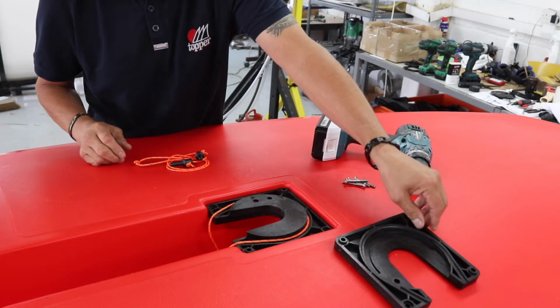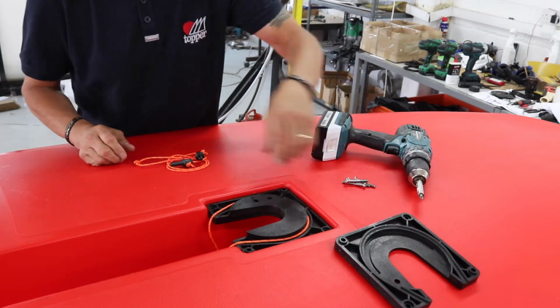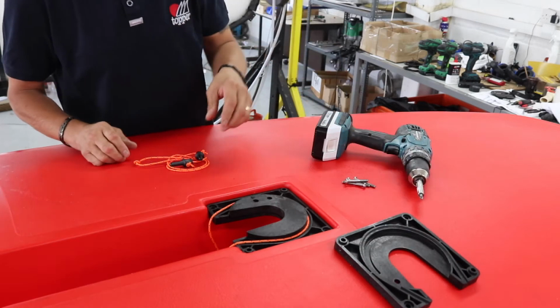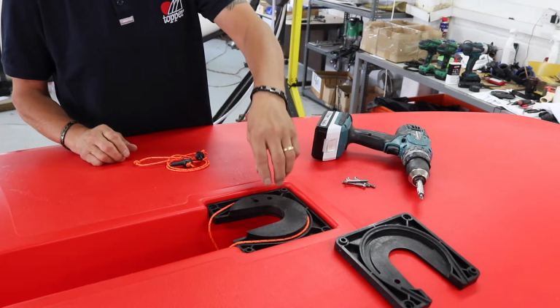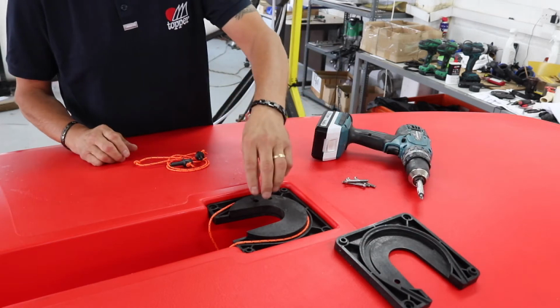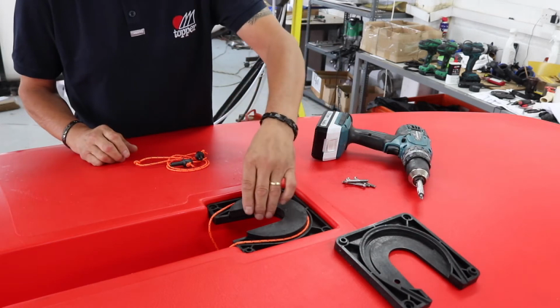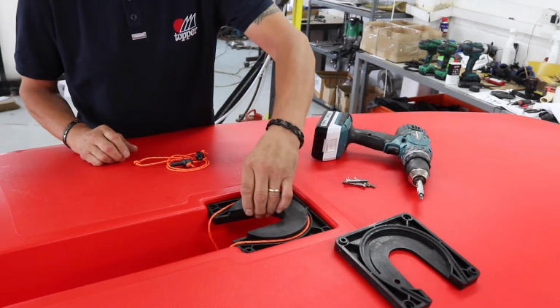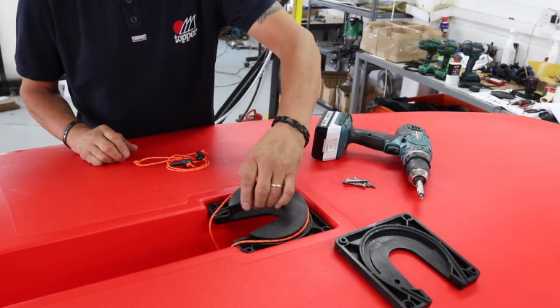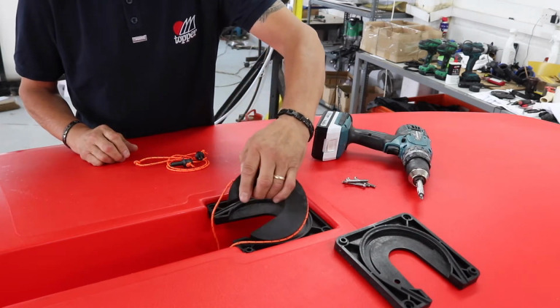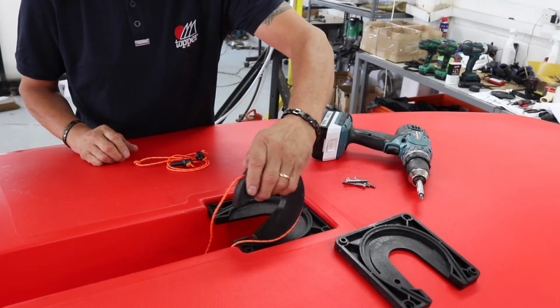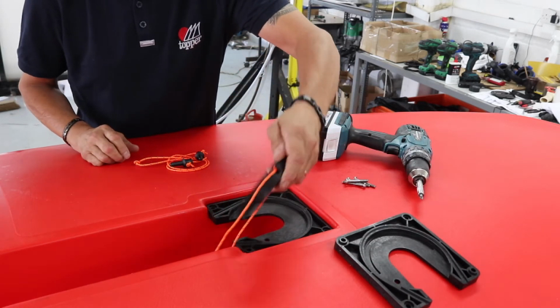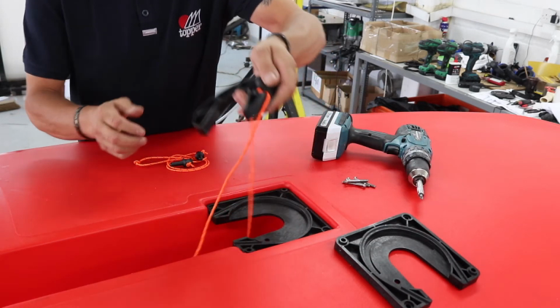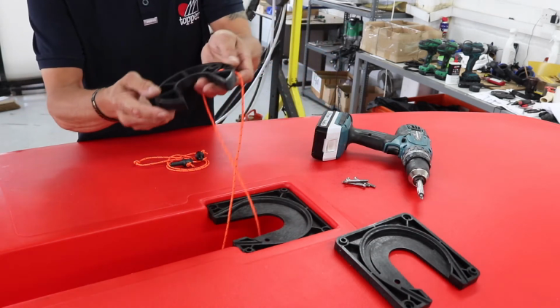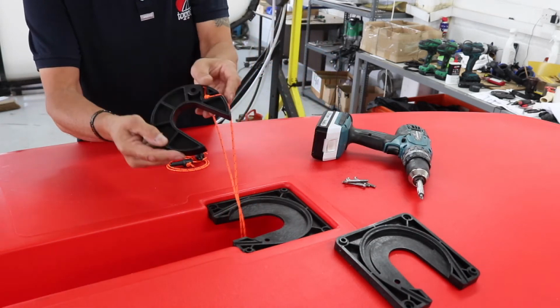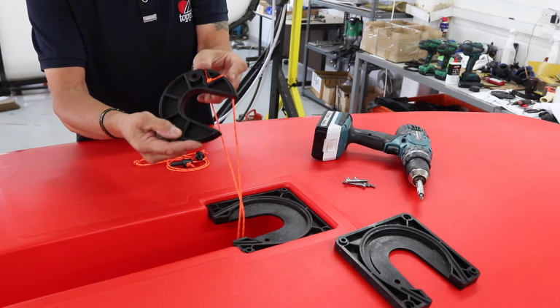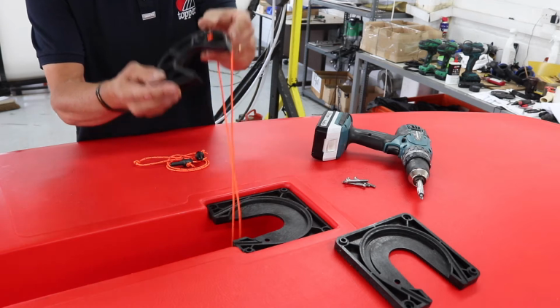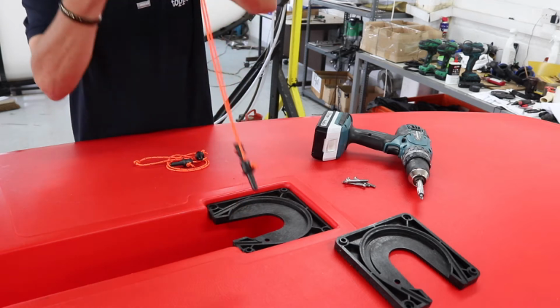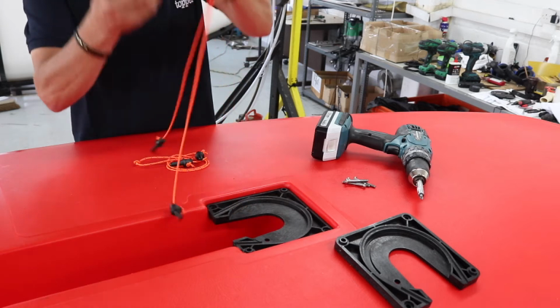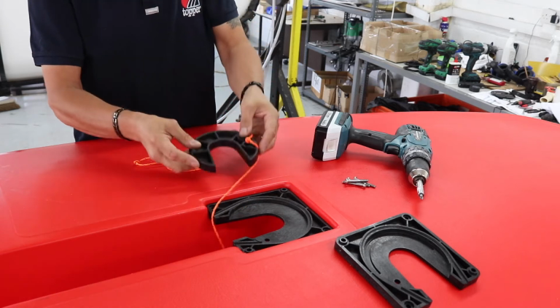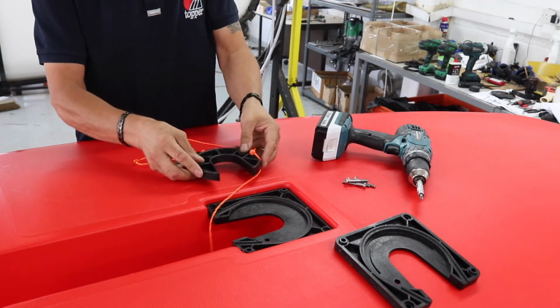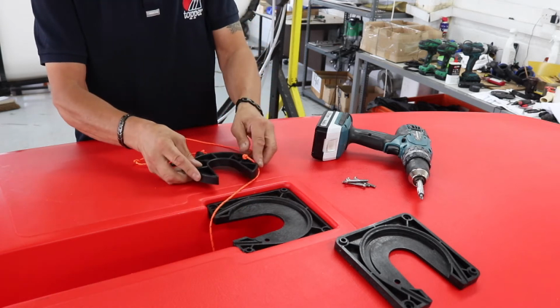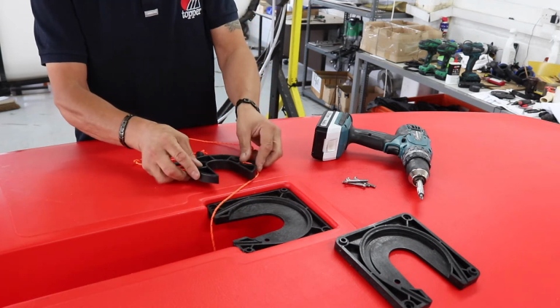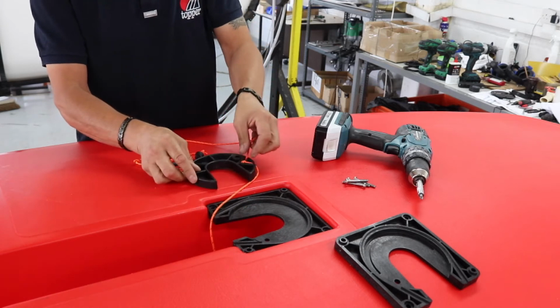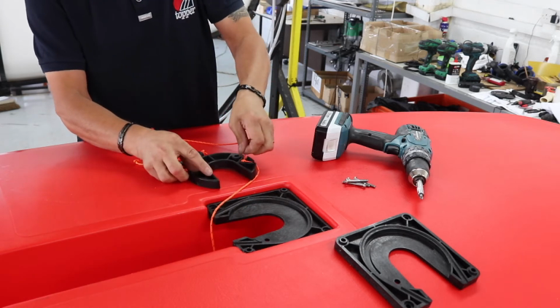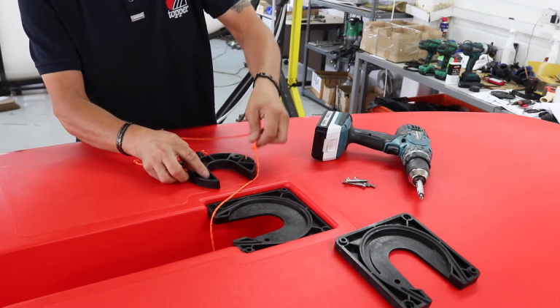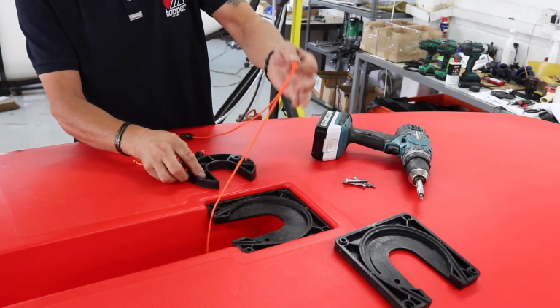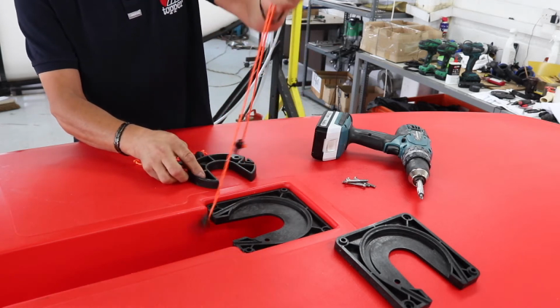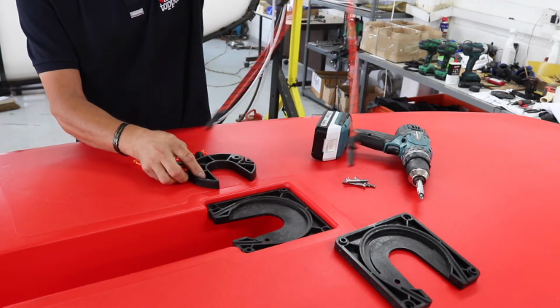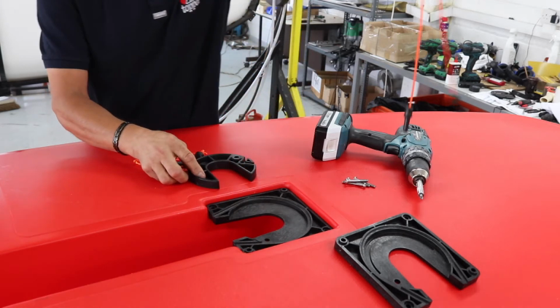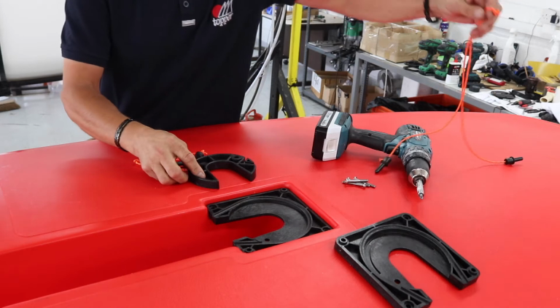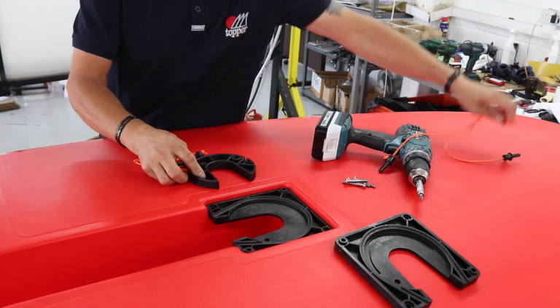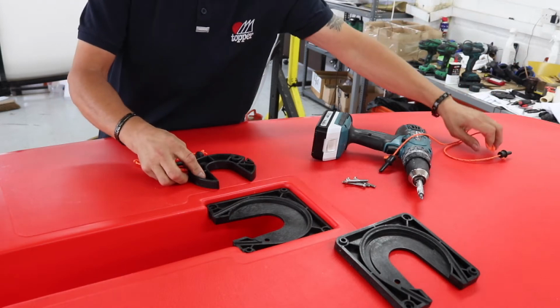Then to change the lanyard and toggle, take the centre piece out. Make sure you've got the knot in the right place. Take this away — so that's your old one.